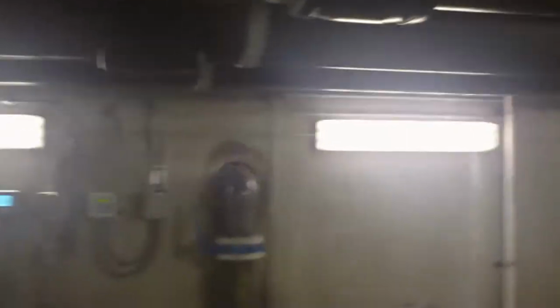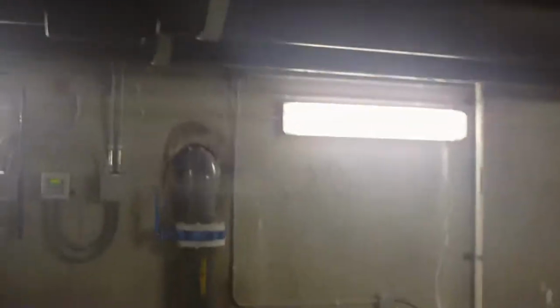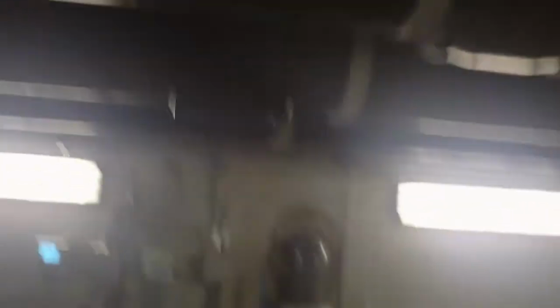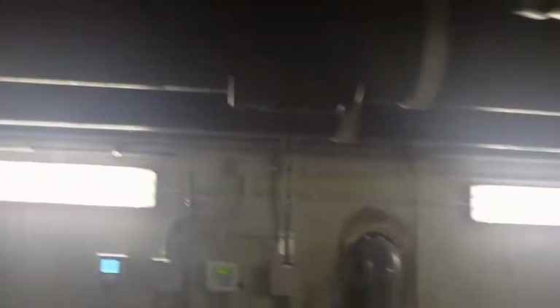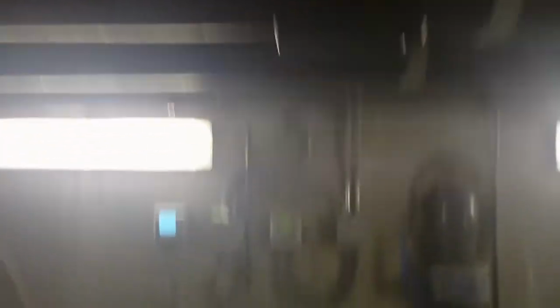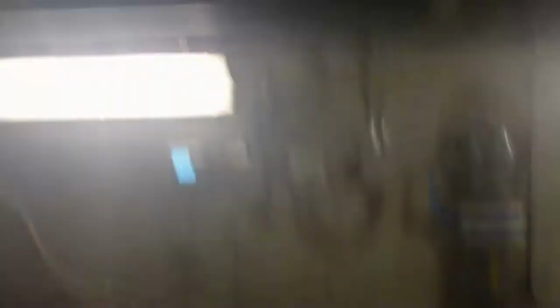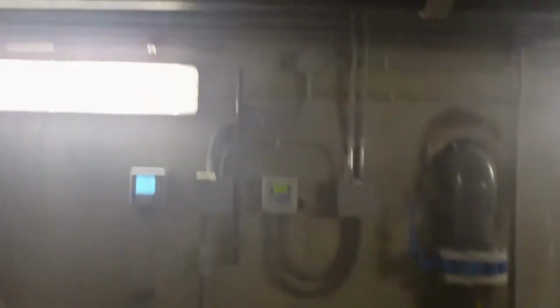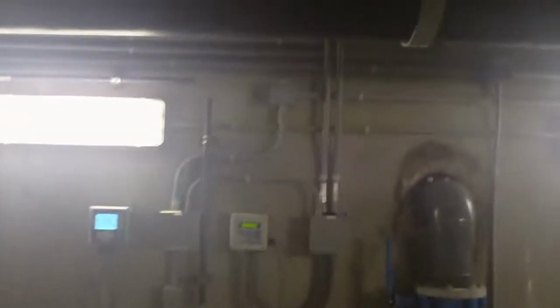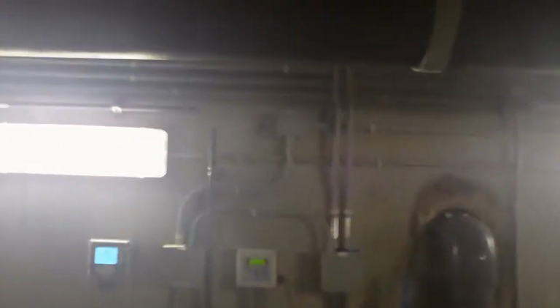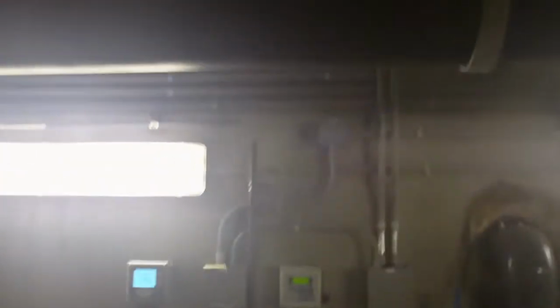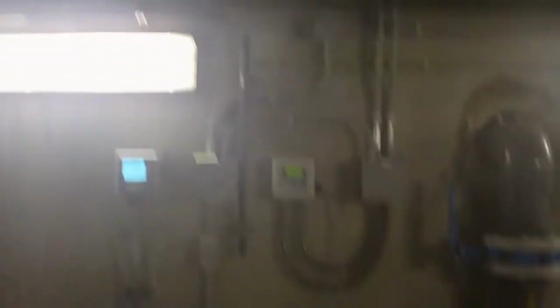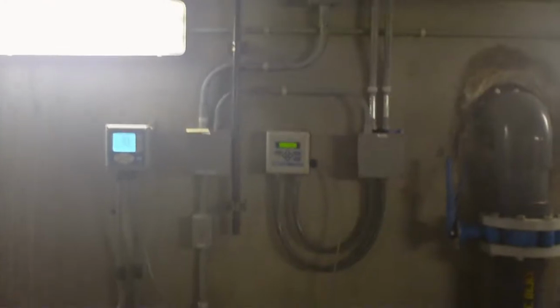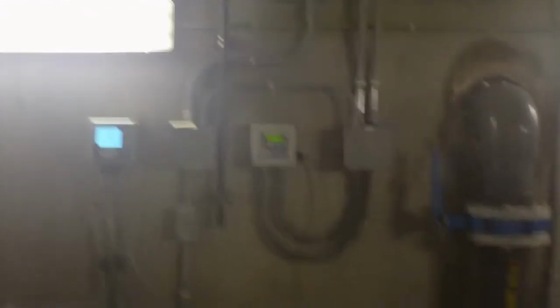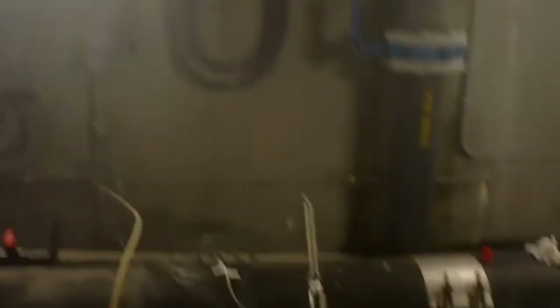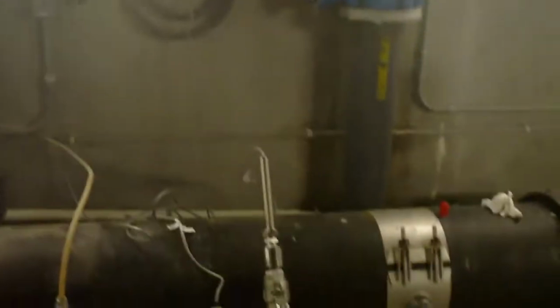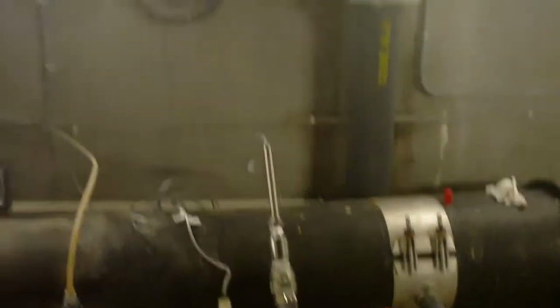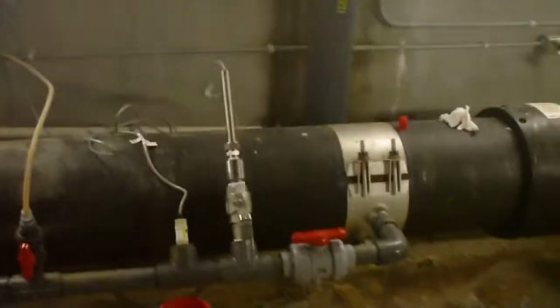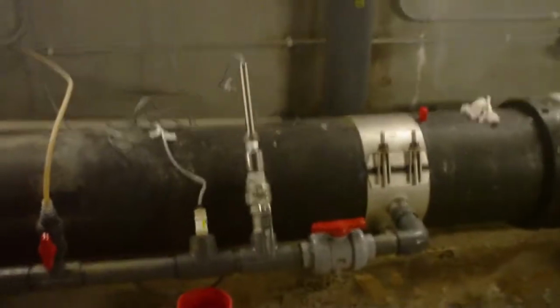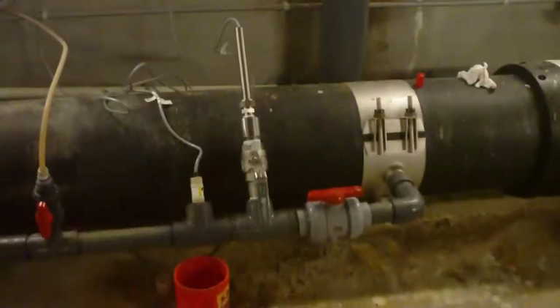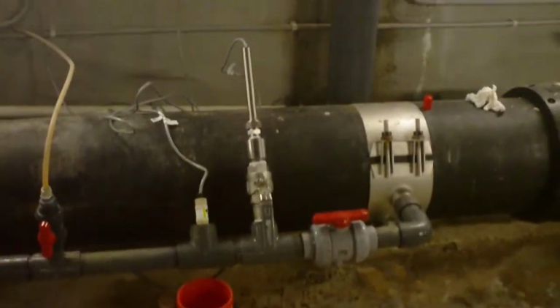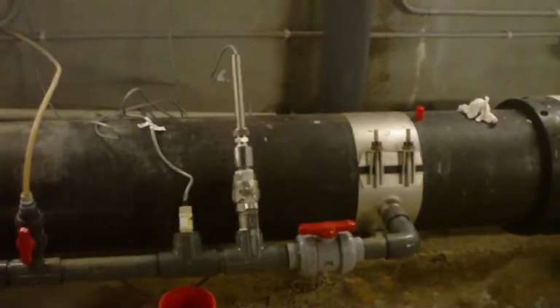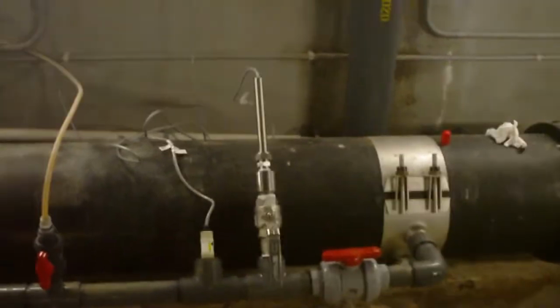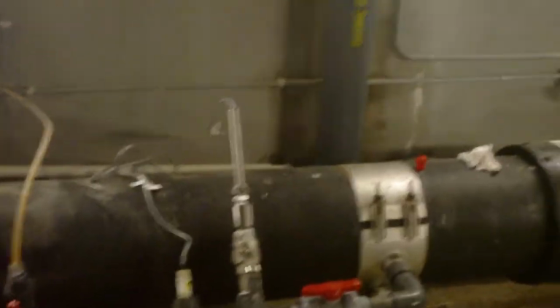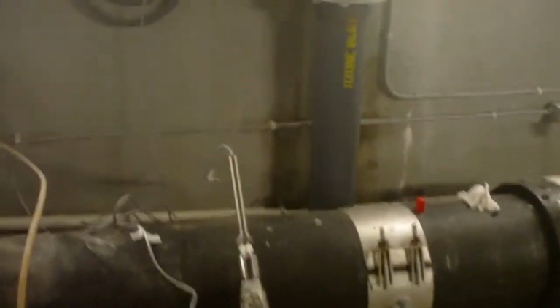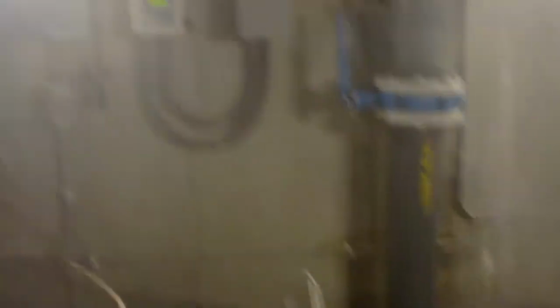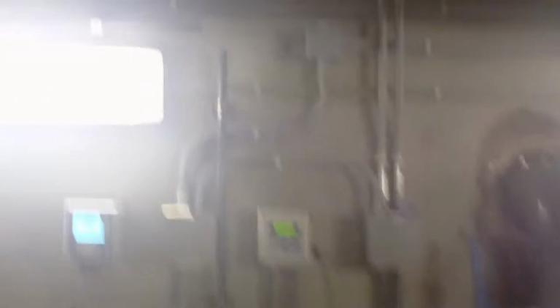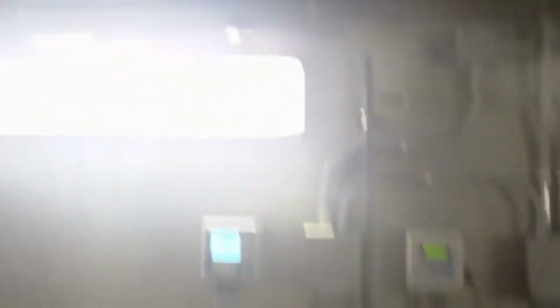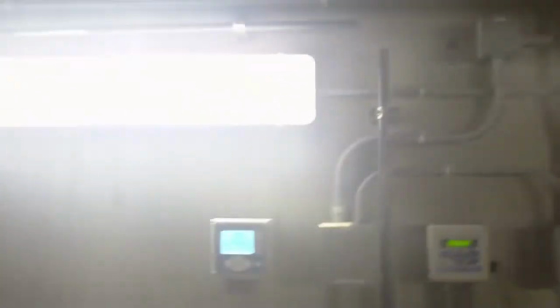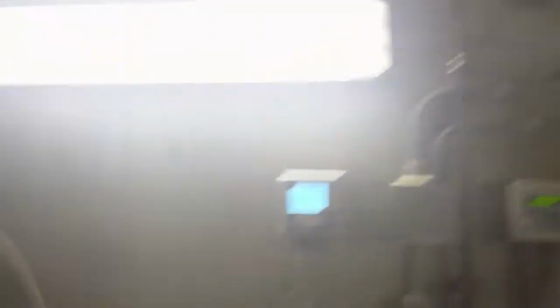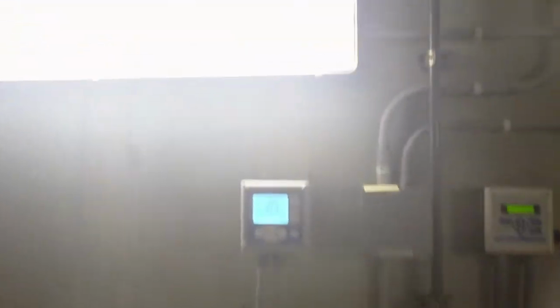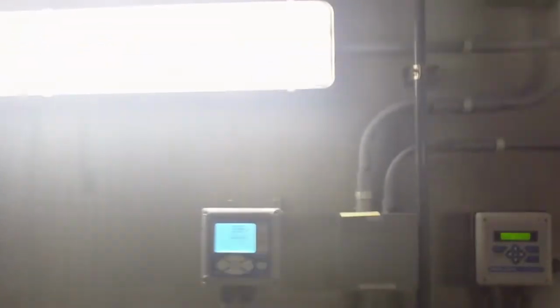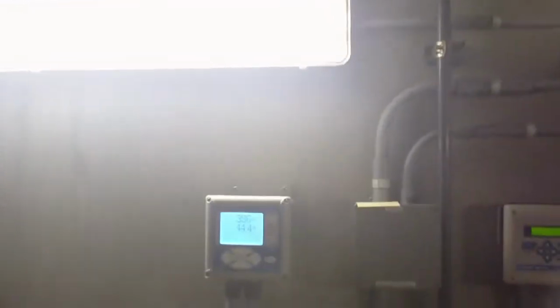Moving over to the other side of the plant, this is the disinfection basin. You'll once again see the ORP probe in the line and the ORP analyzer on the wall.